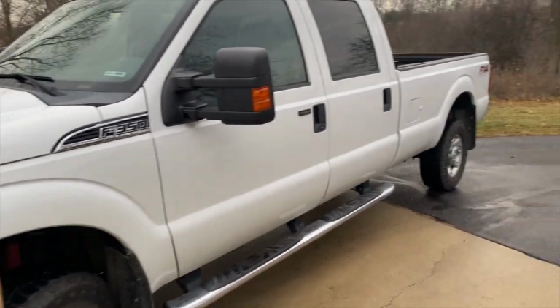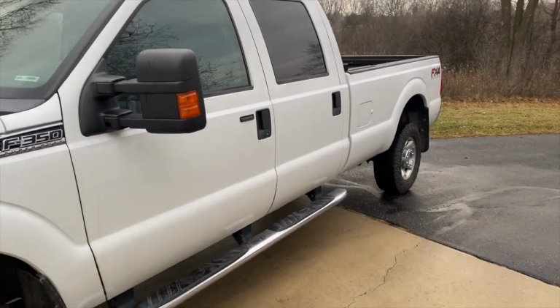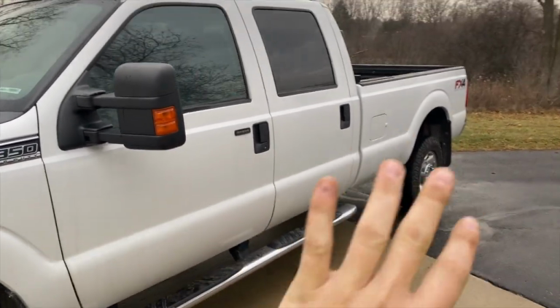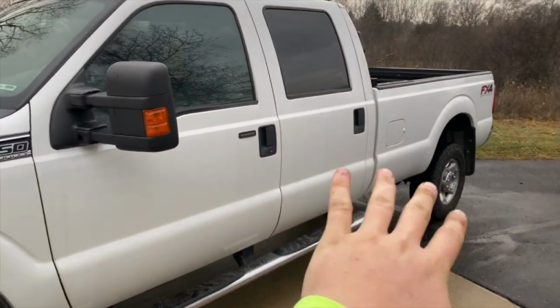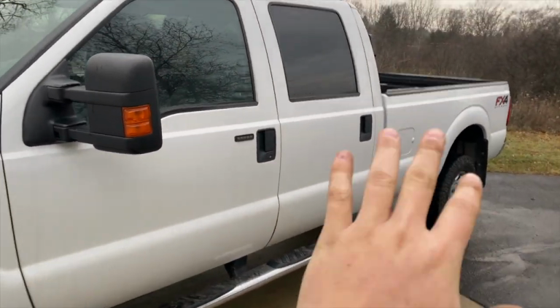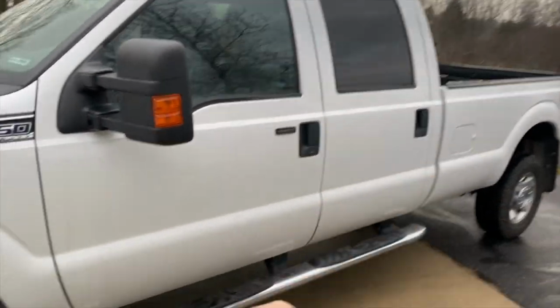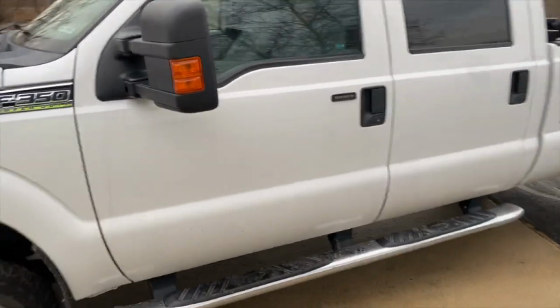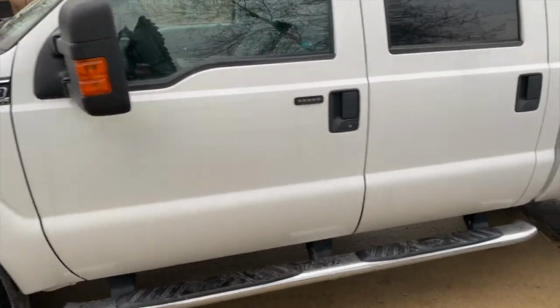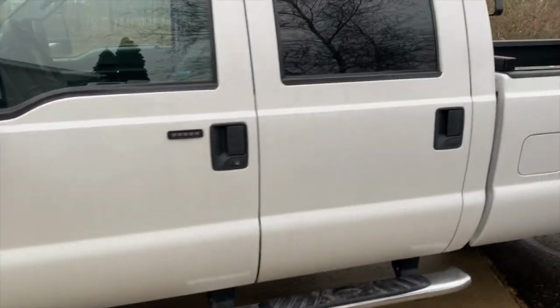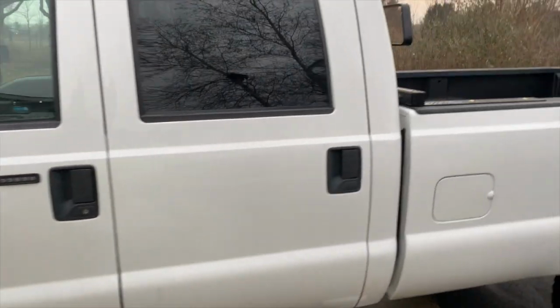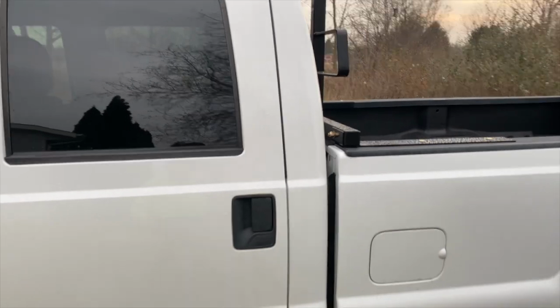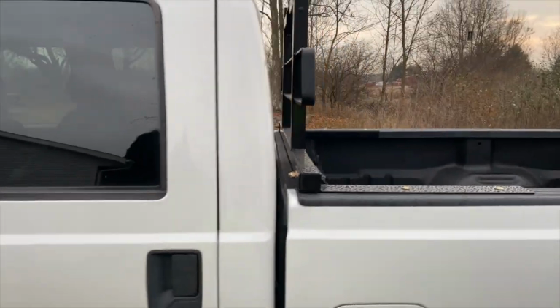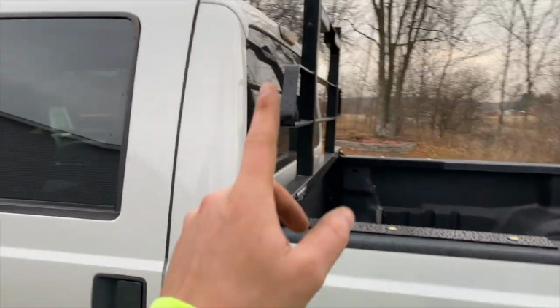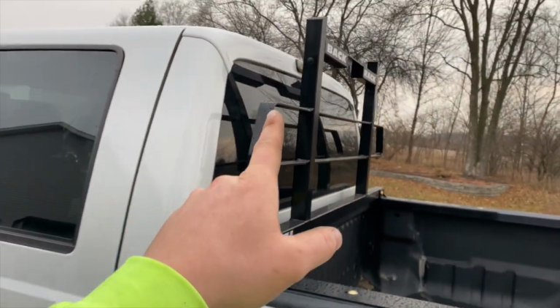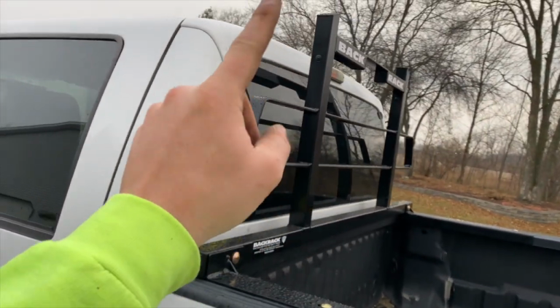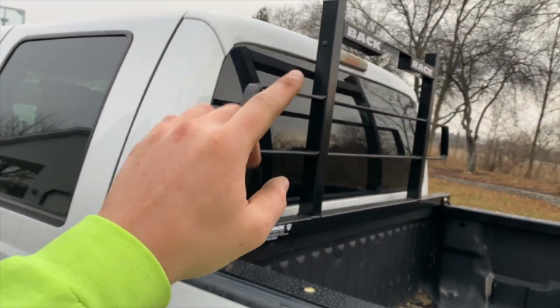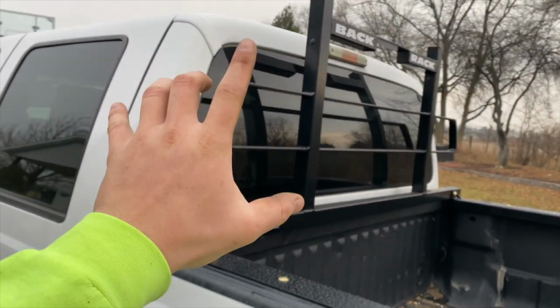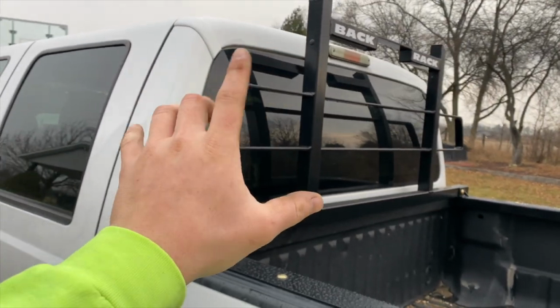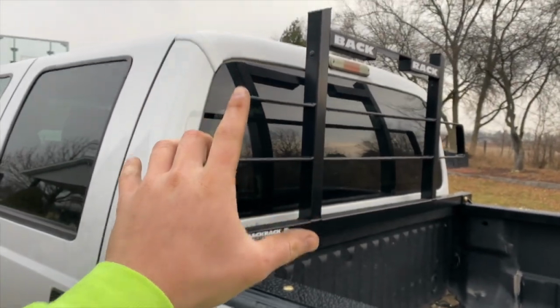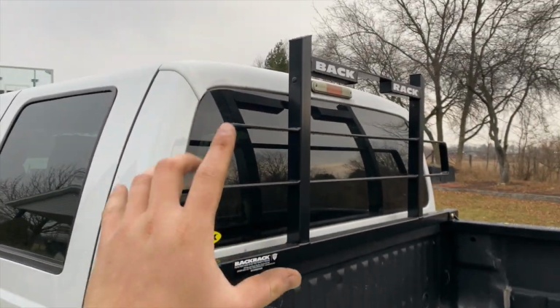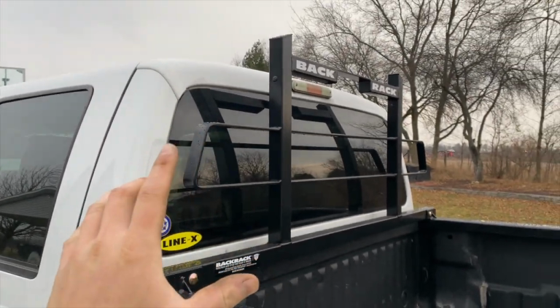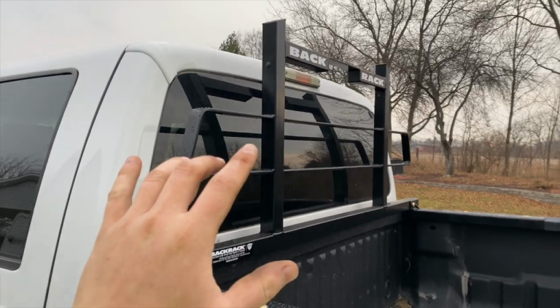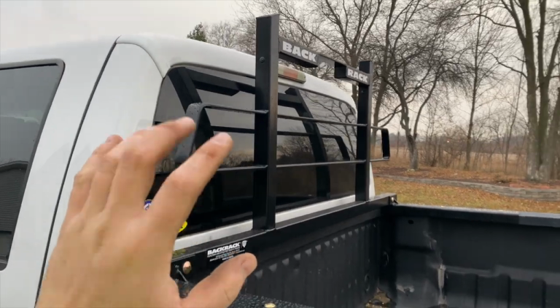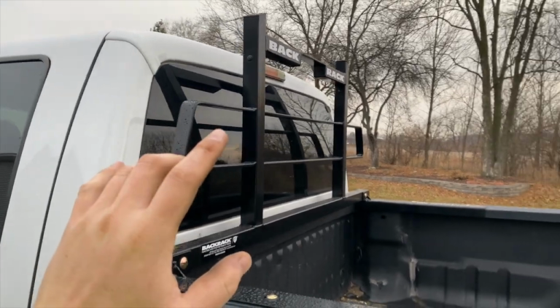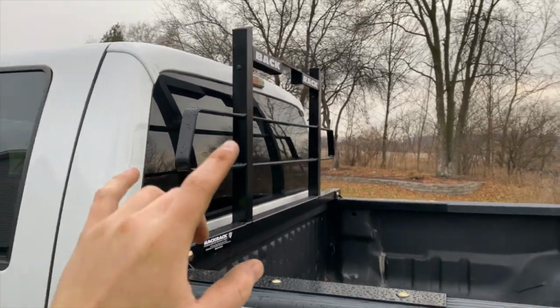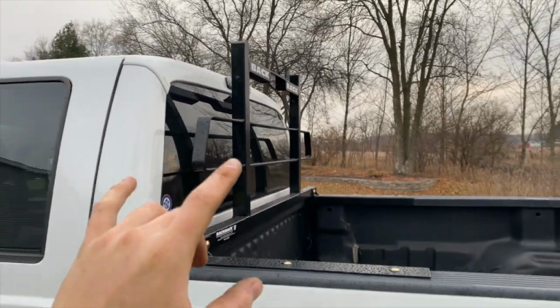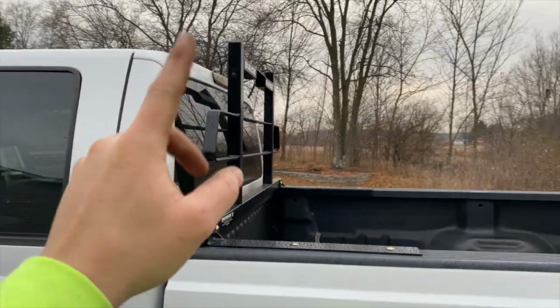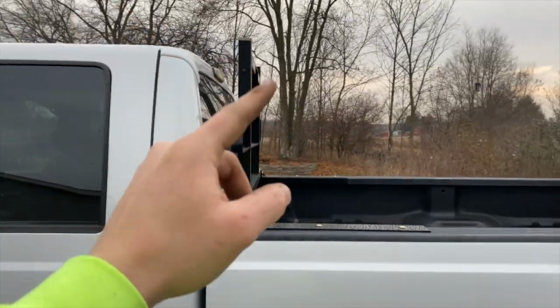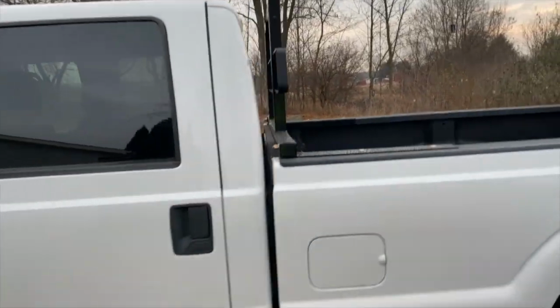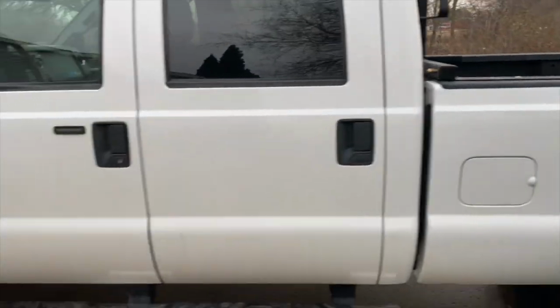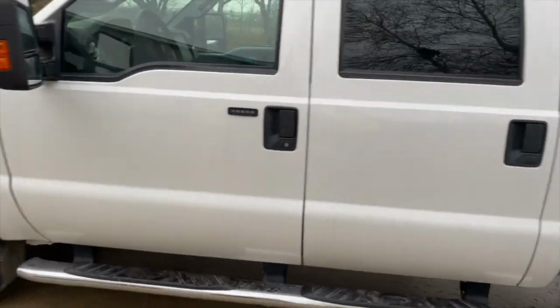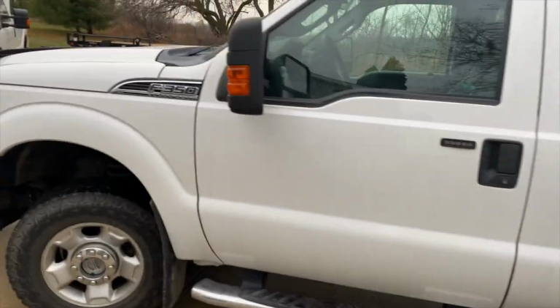This truck has never been plowed with before — I don't really want to plow with a crew cab long bed. But what we are going to do is I do have the back rack, and it is going to get set up the exact same way. I have all the lights and wires and everything ready to go; I just need a buddy to help me get all that stuff wired up when he's got time.